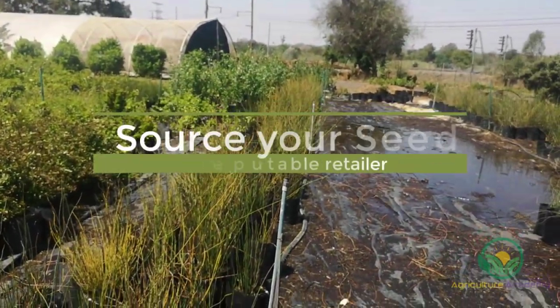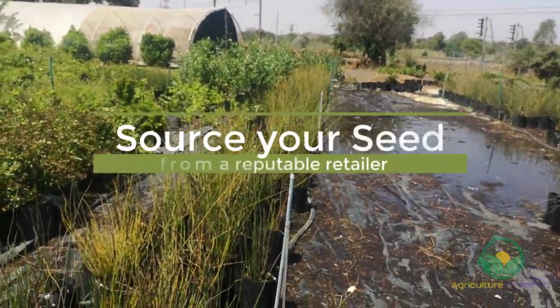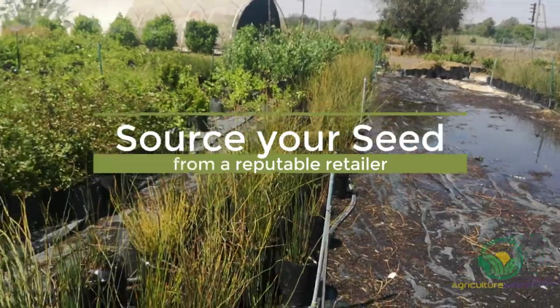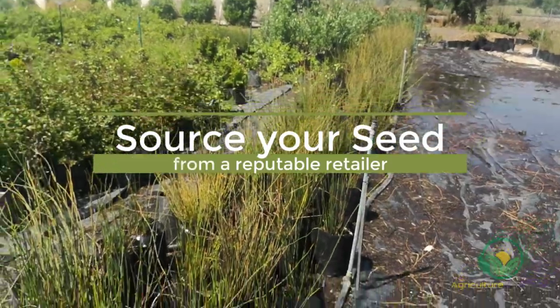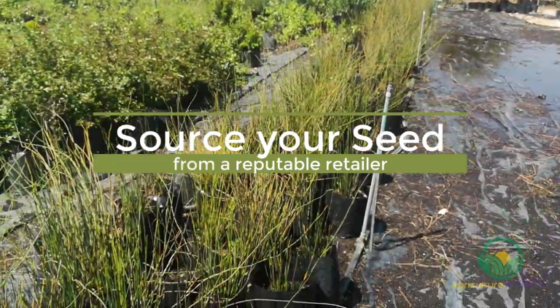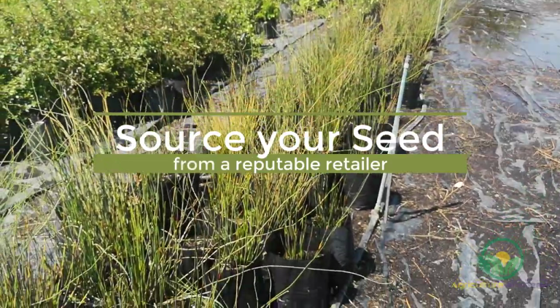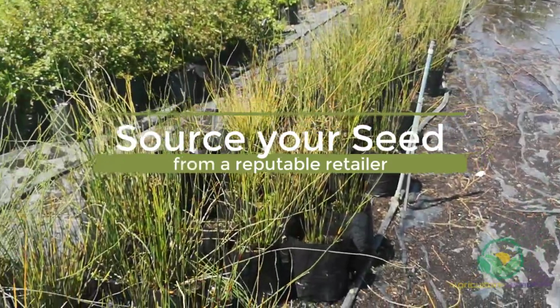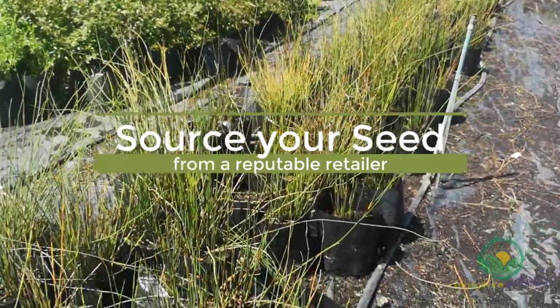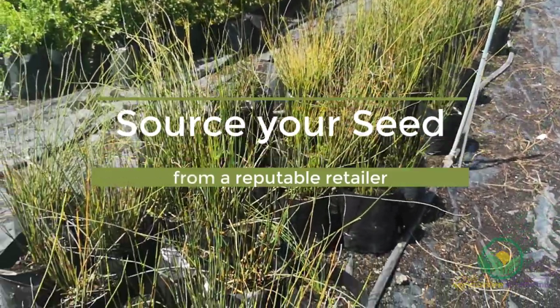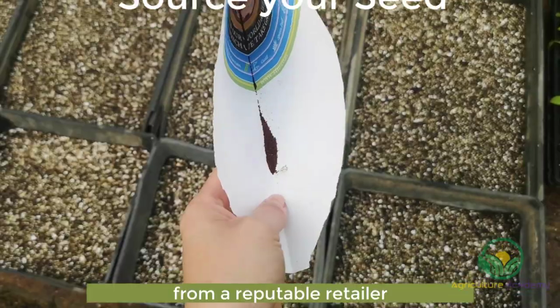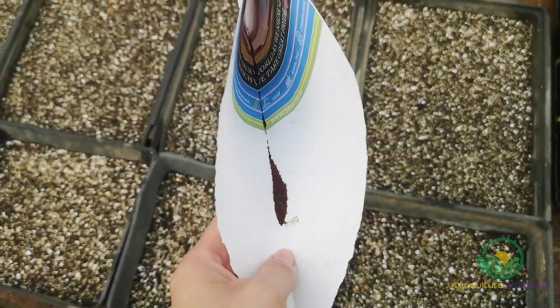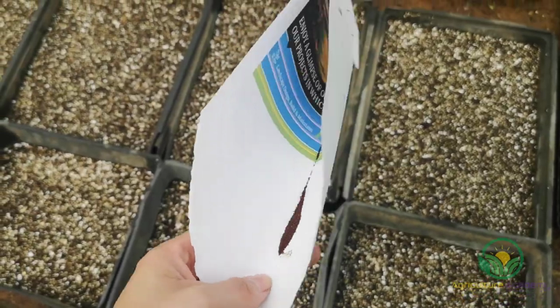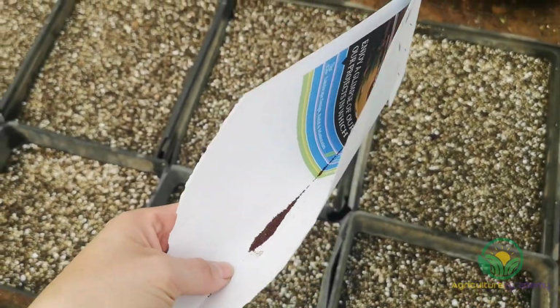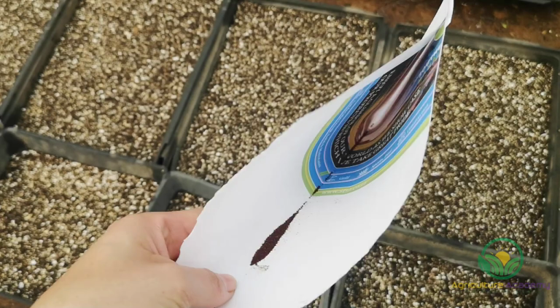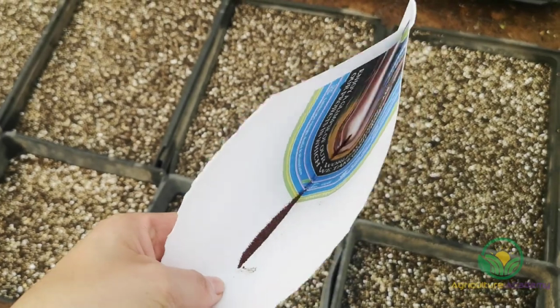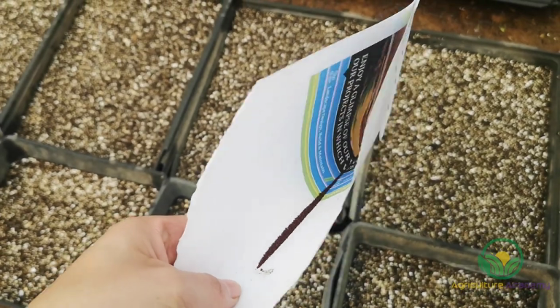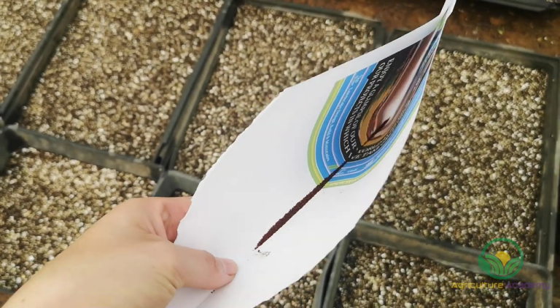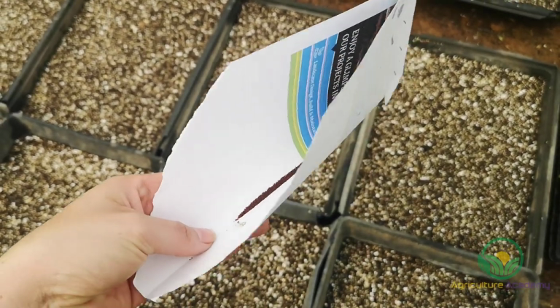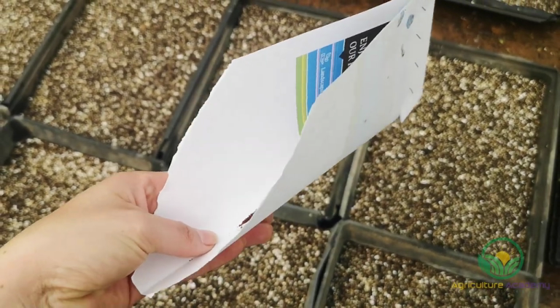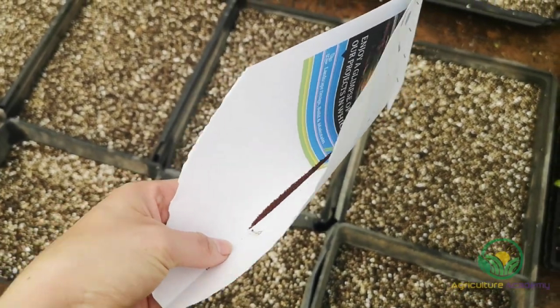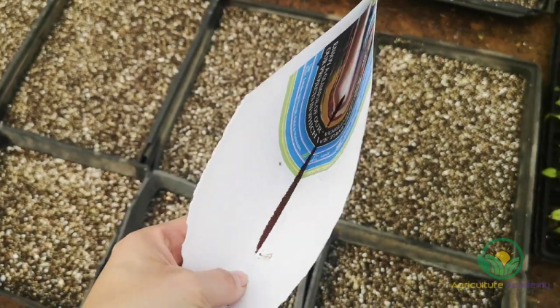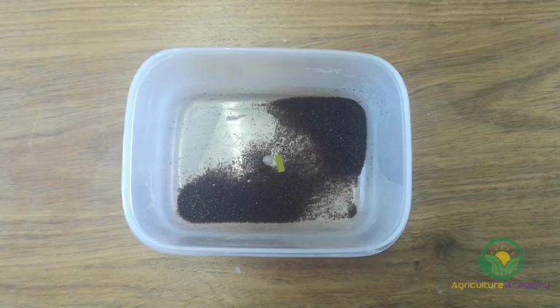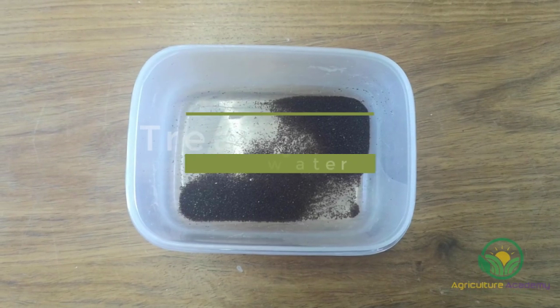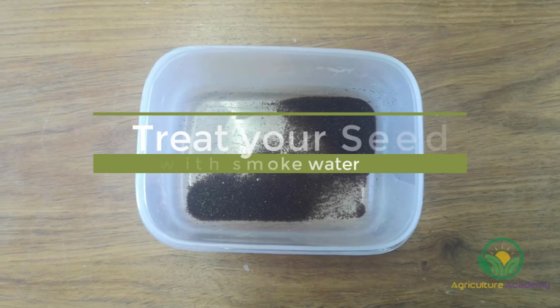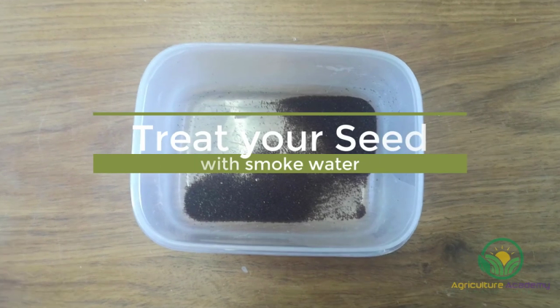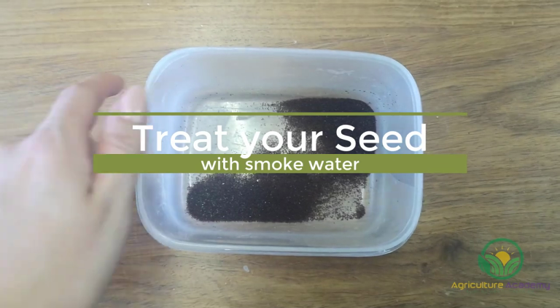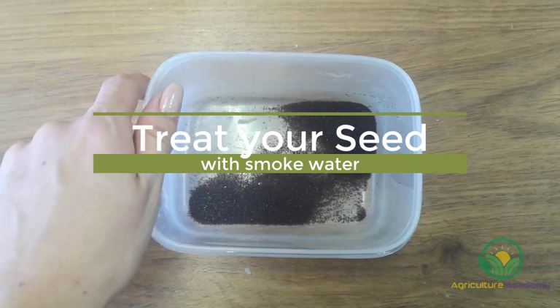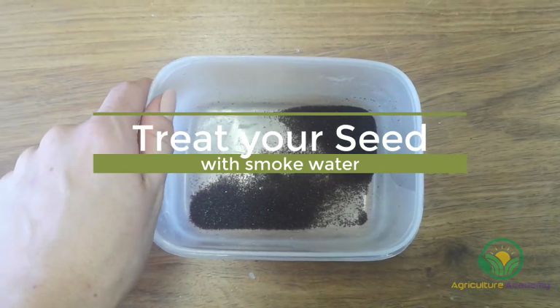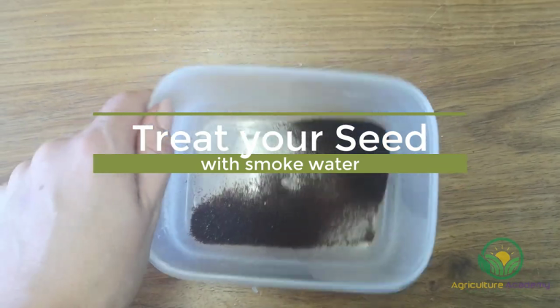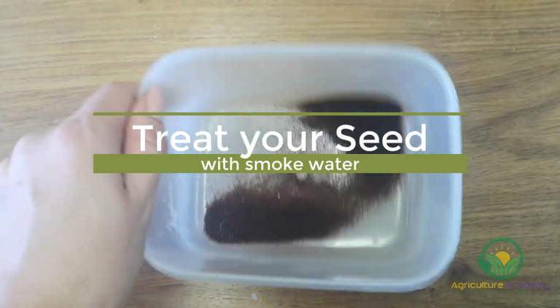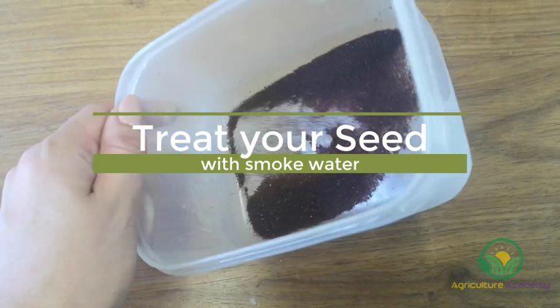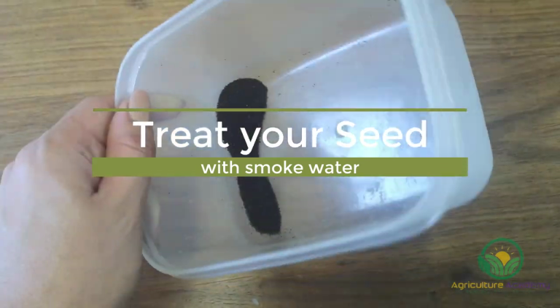First, you are going to need to source some seed from a reputable retailer. The seed are so tiny that 10,000 of them weigh only 1 gram, so be sure to handle your seed carefully. Studies have shown that the seed respond very well to pre-sowing treatments with smoked paper.